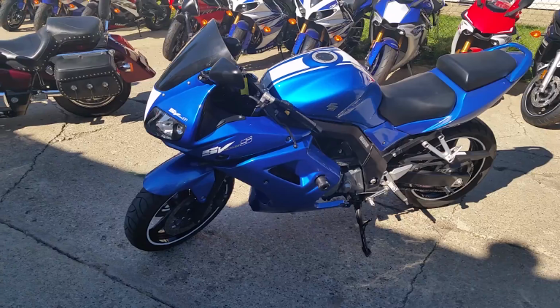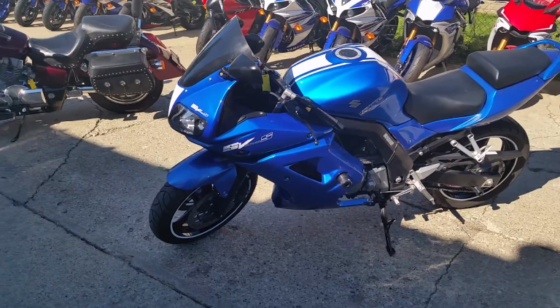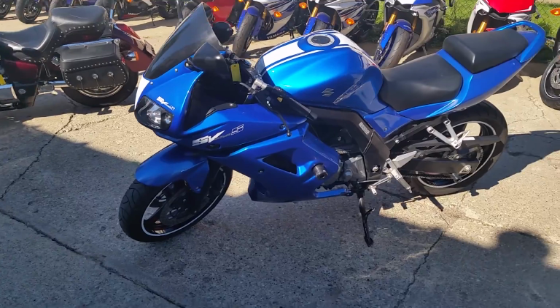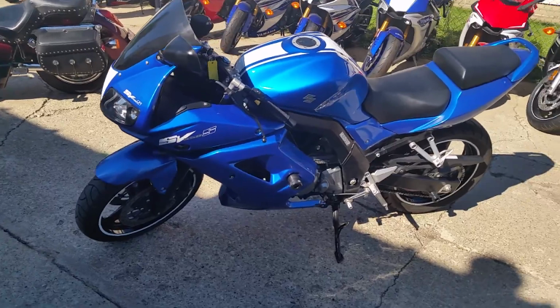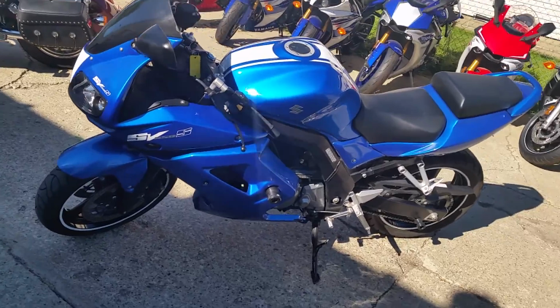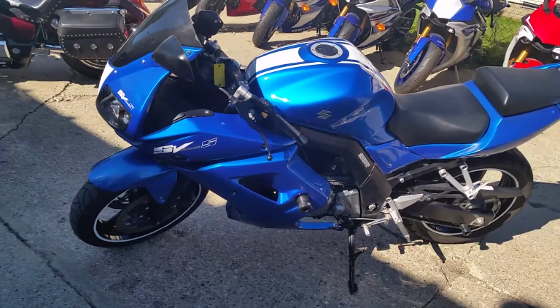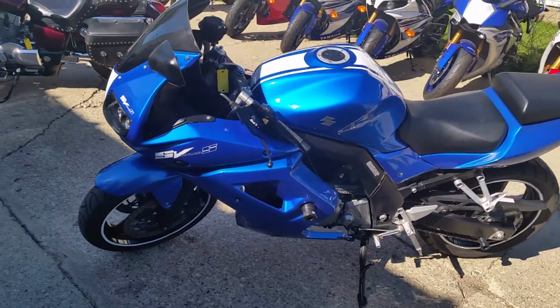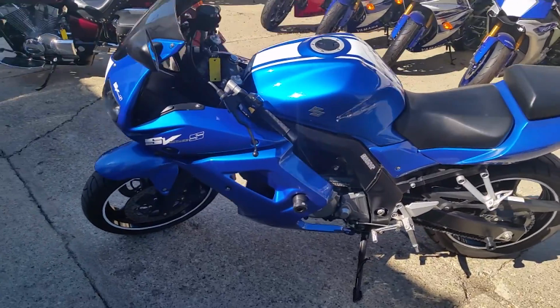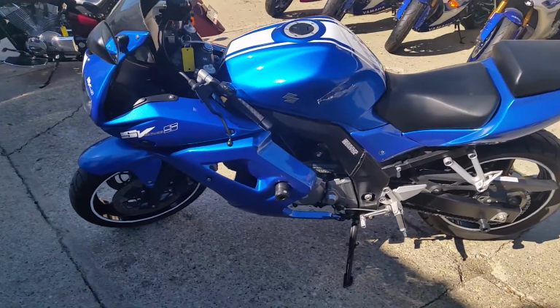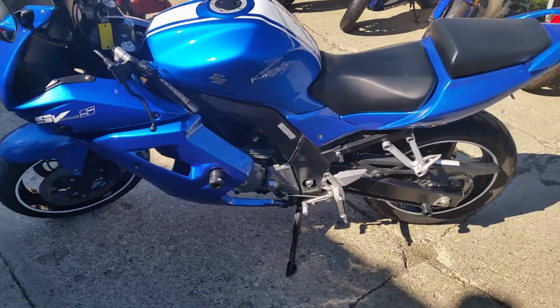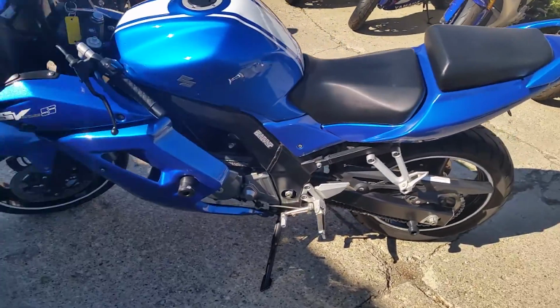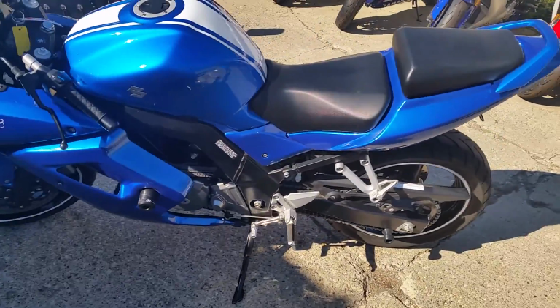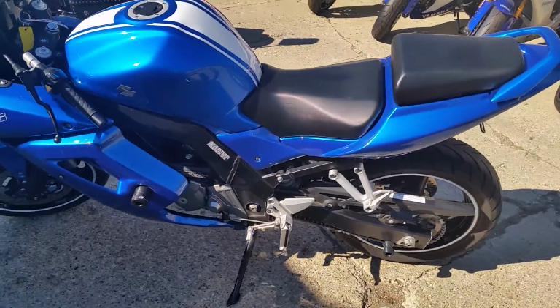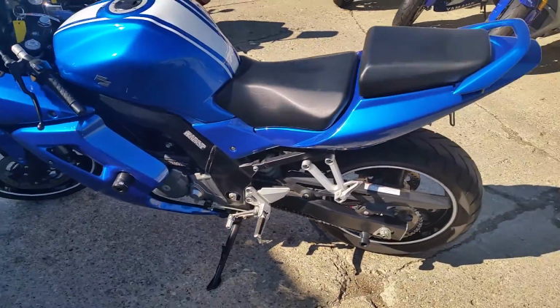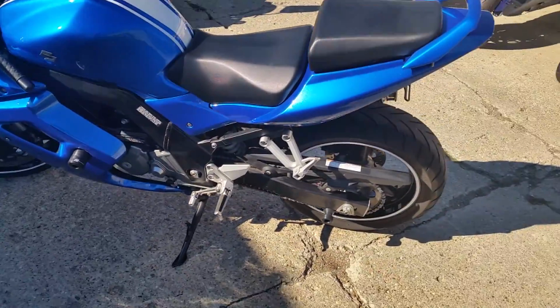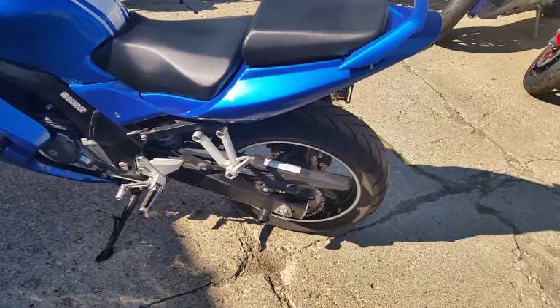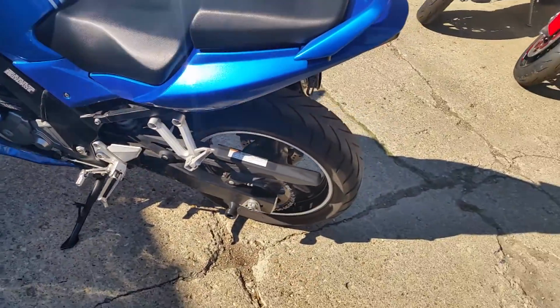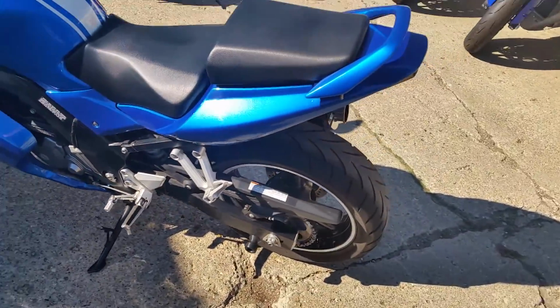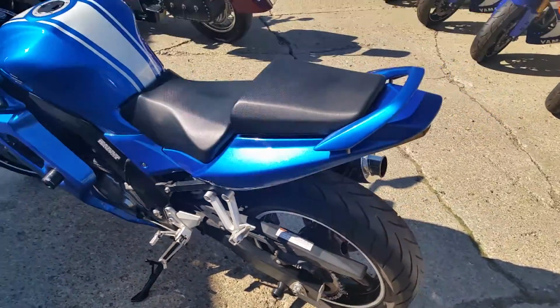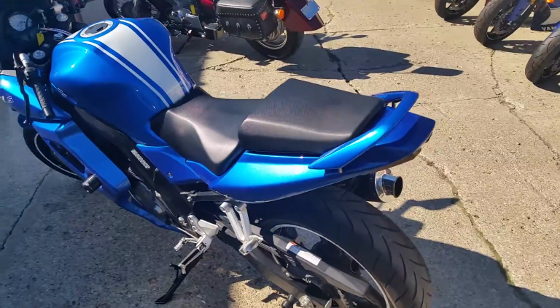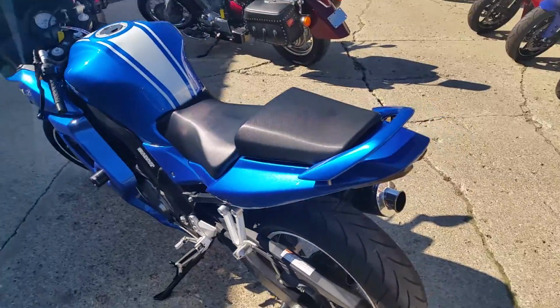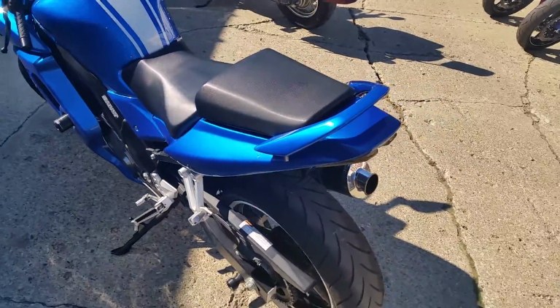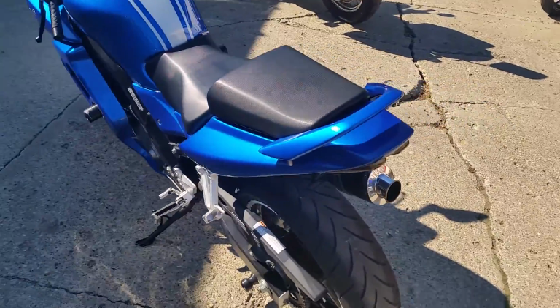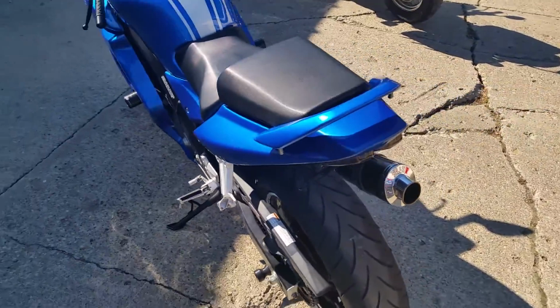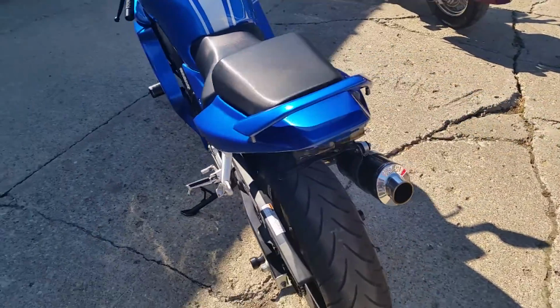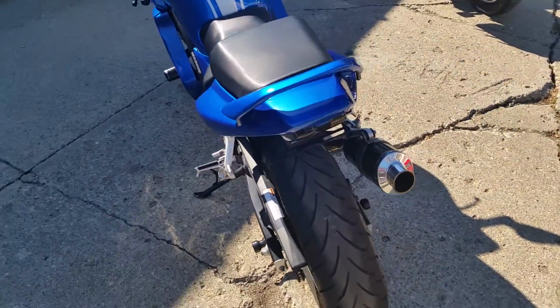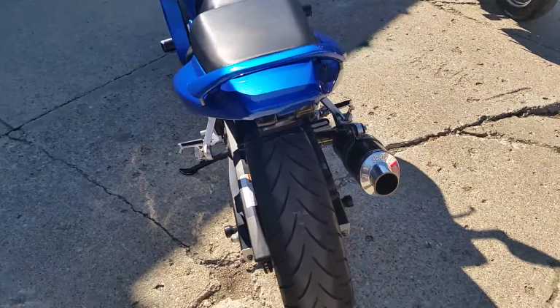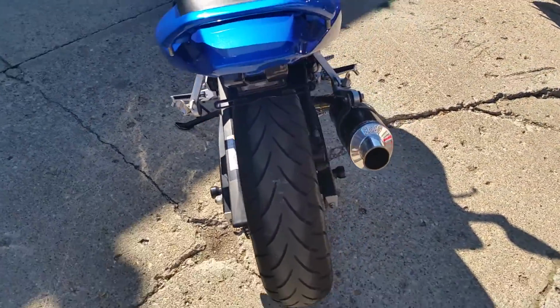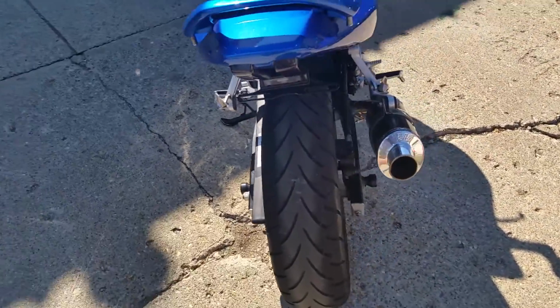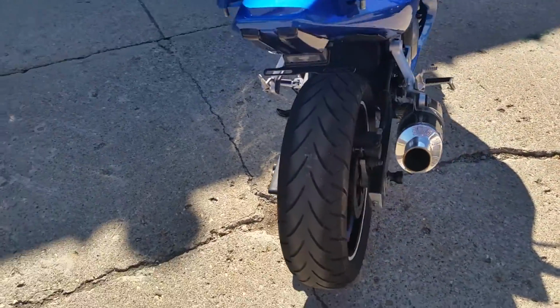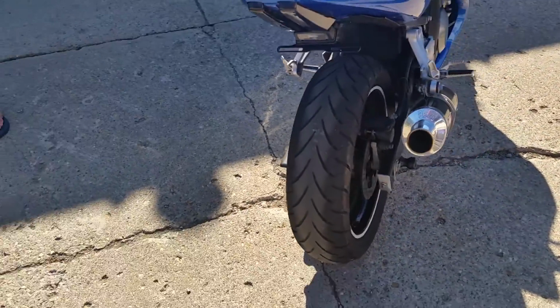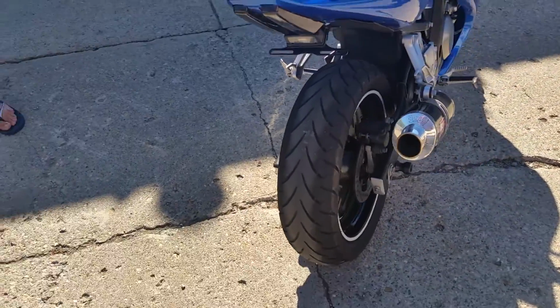We got a 2009 Suzuki SV650. One owner sport bike for sale. $39.99. That's right, one owner.